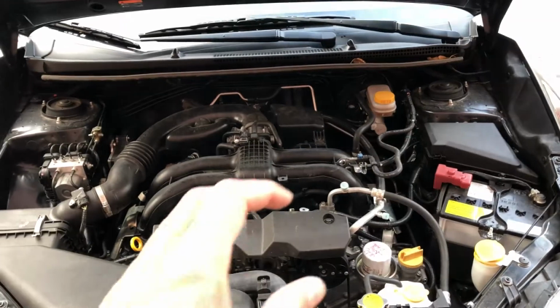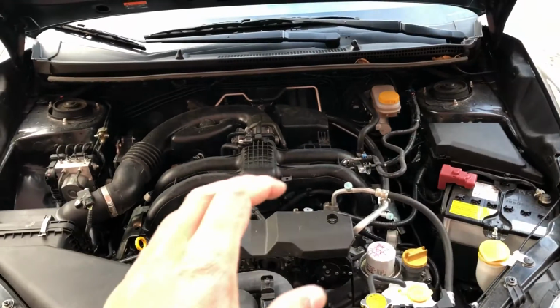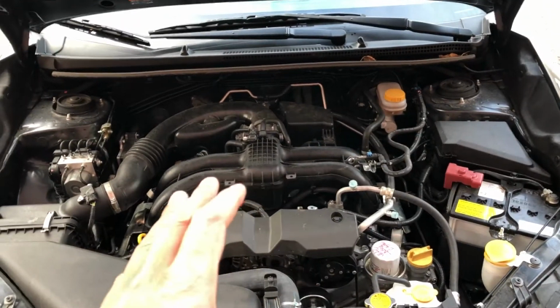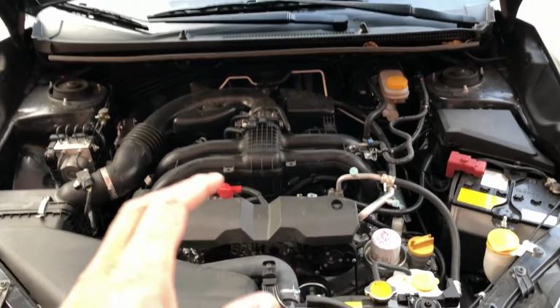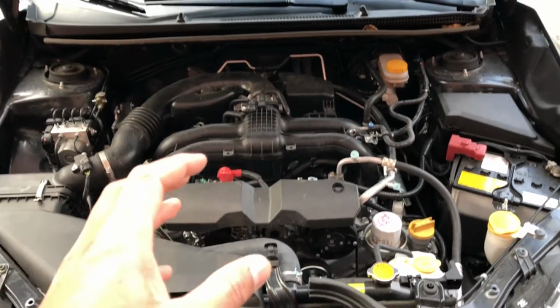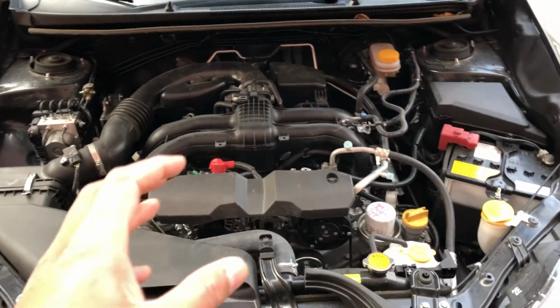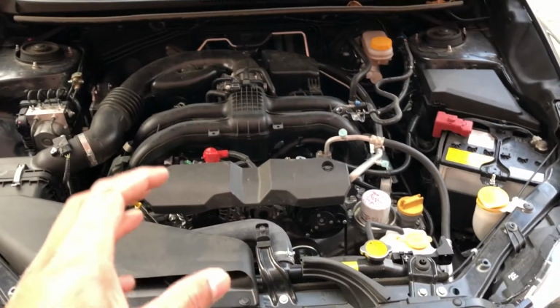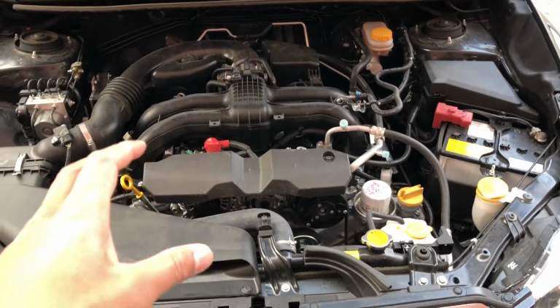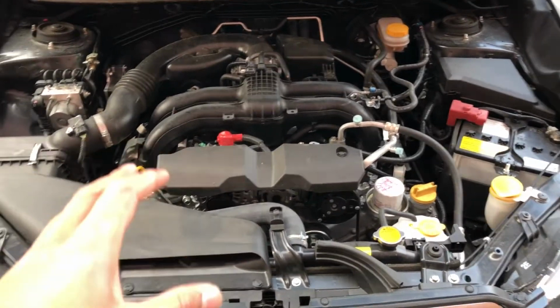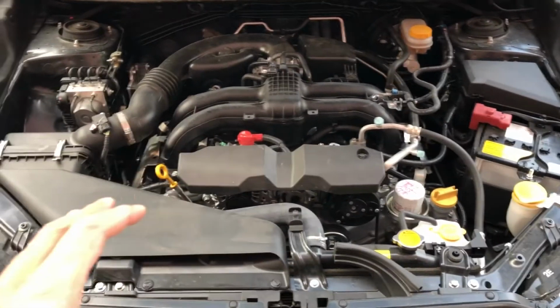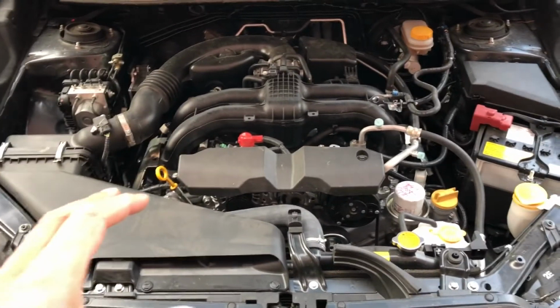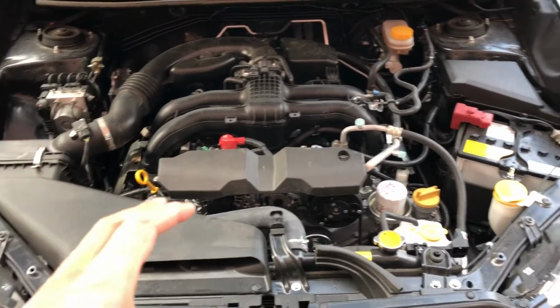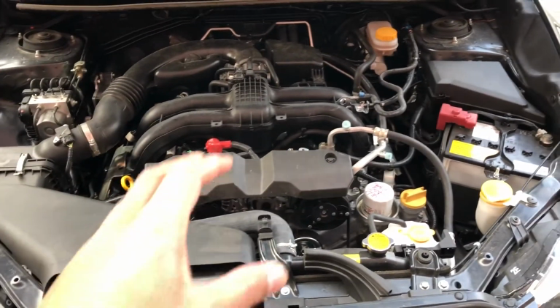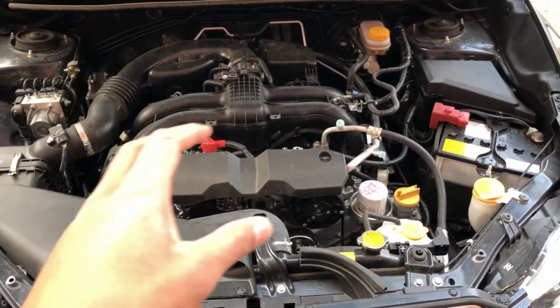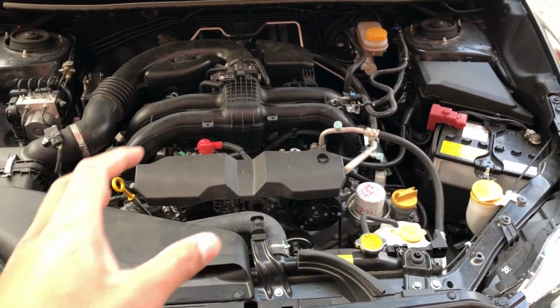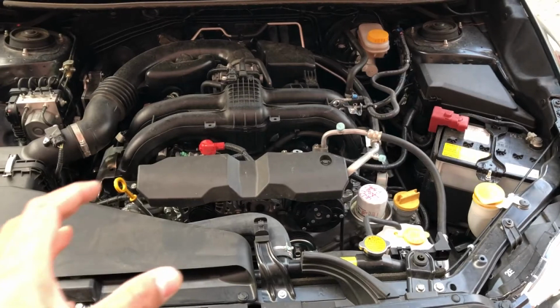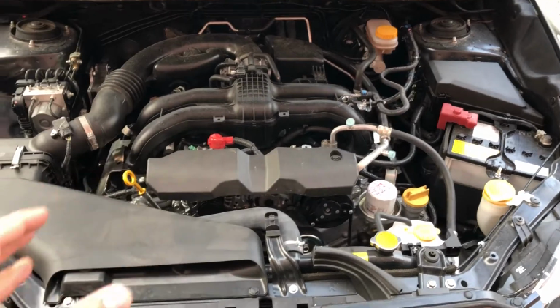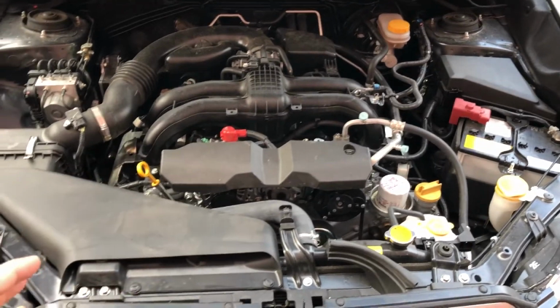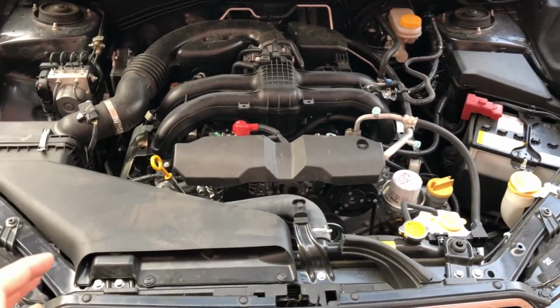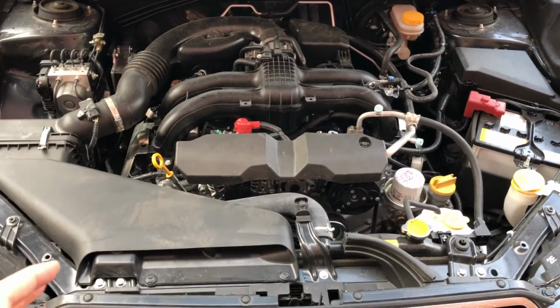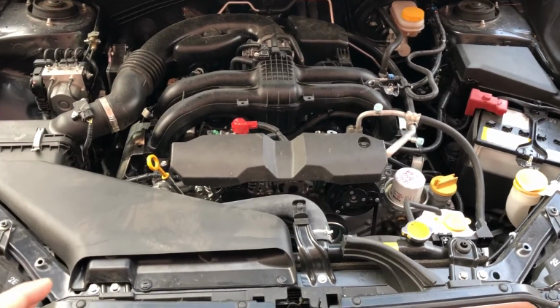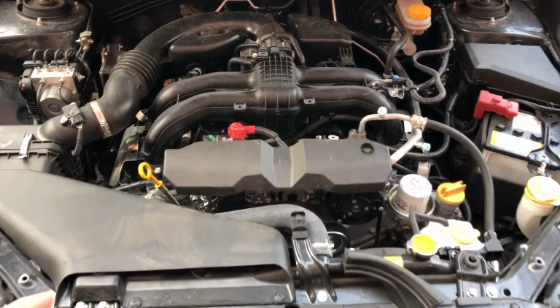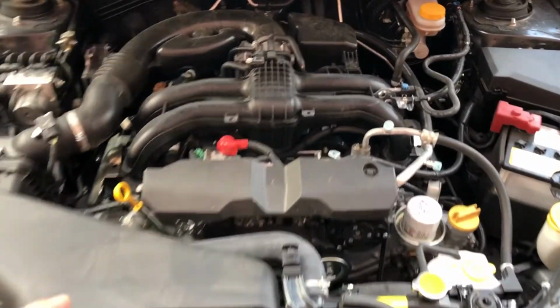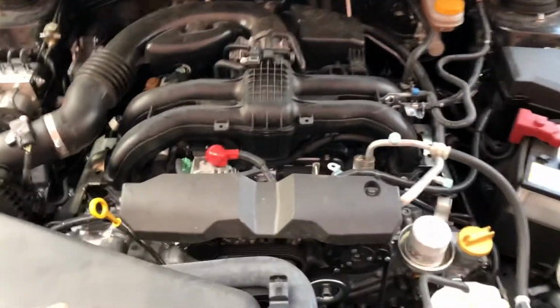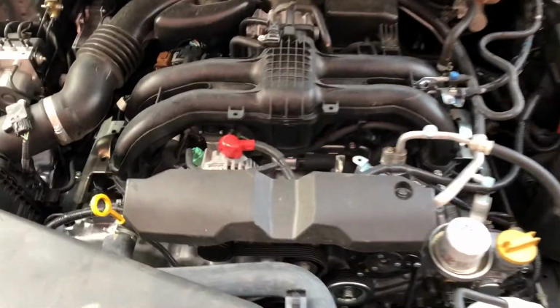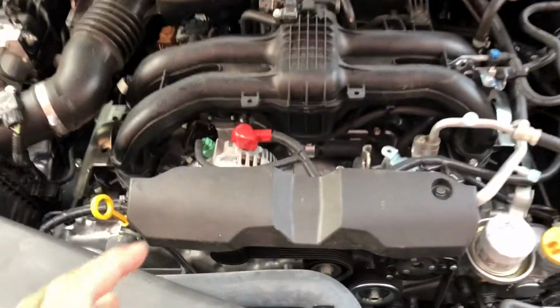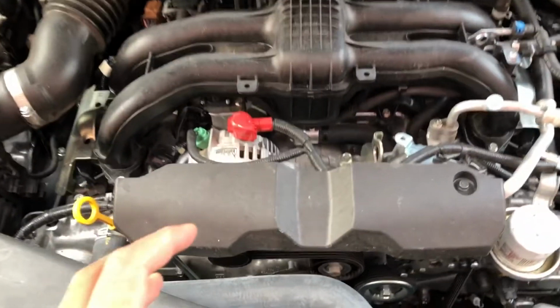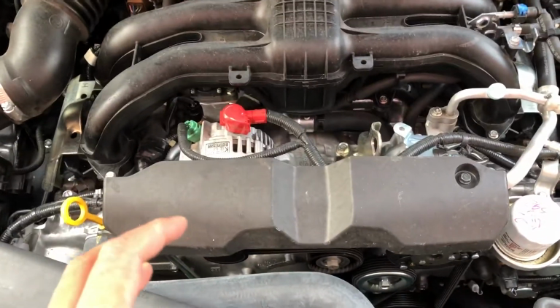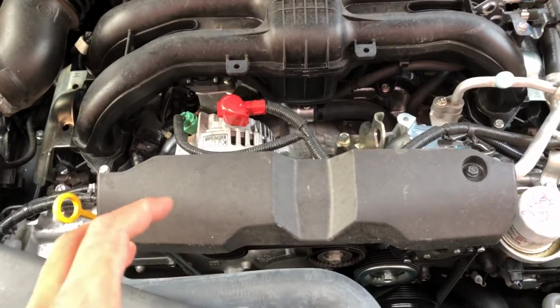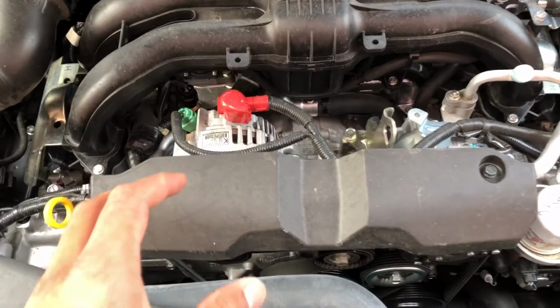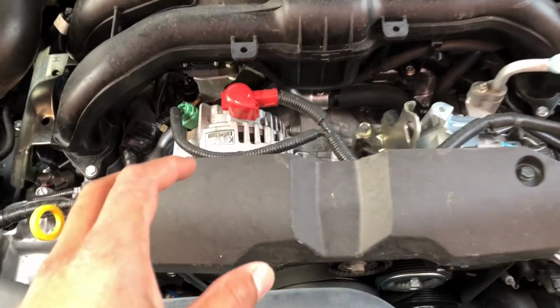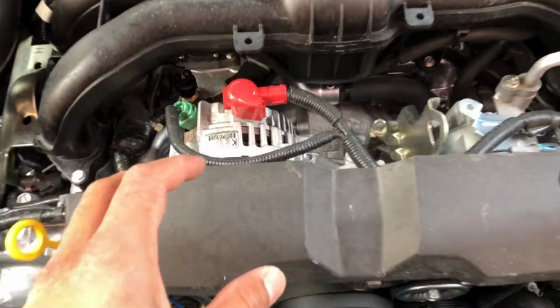This is the Subaru Crosstrek 2017. I'm going to show you where the alternator is. I'm looking at the engine block, I'm going to walk in, look down, and show you what the alternator is.